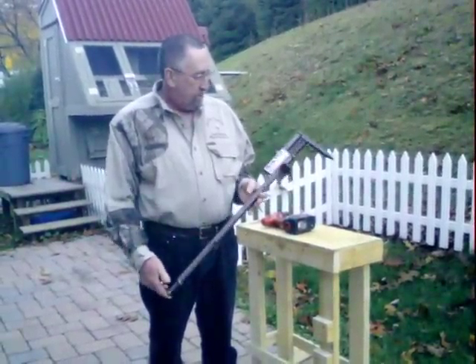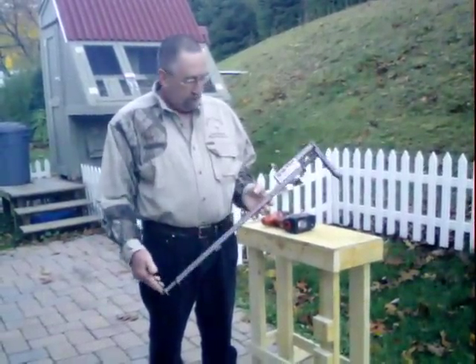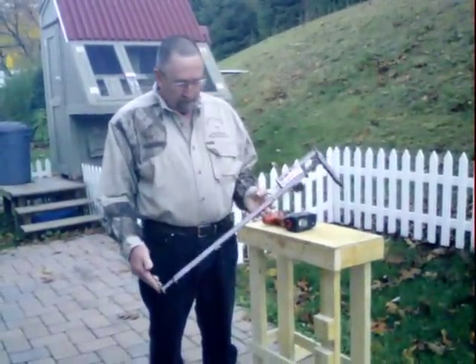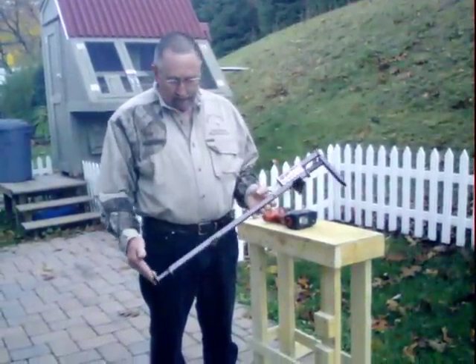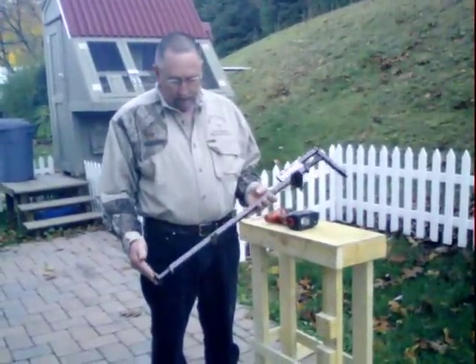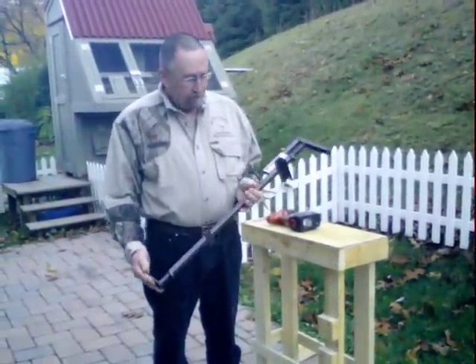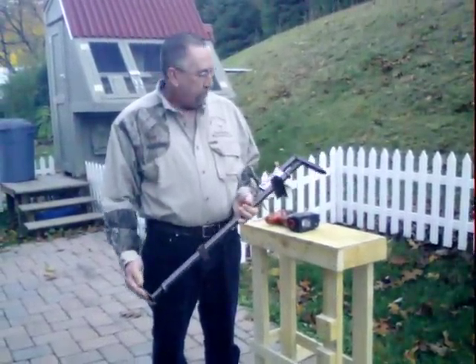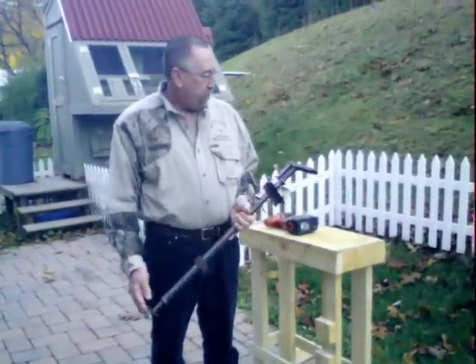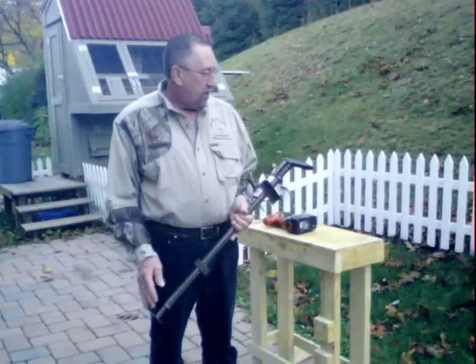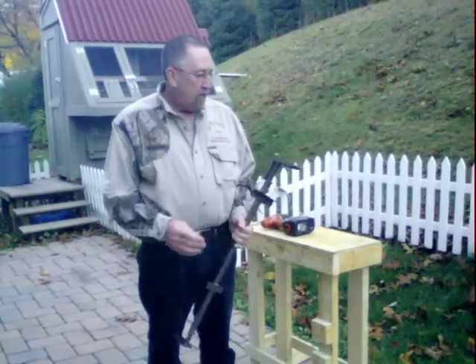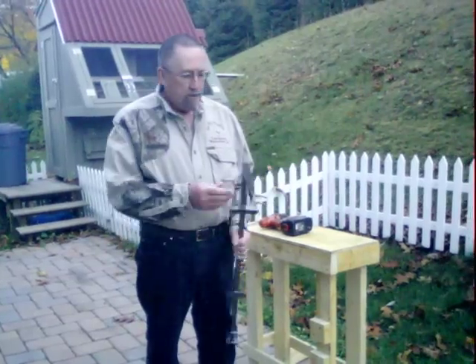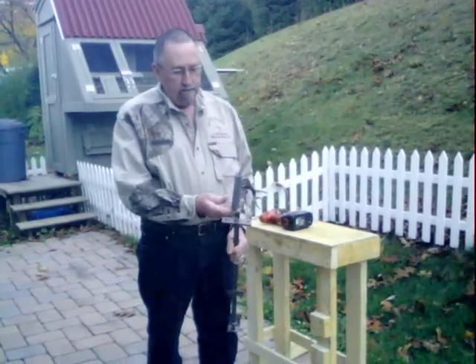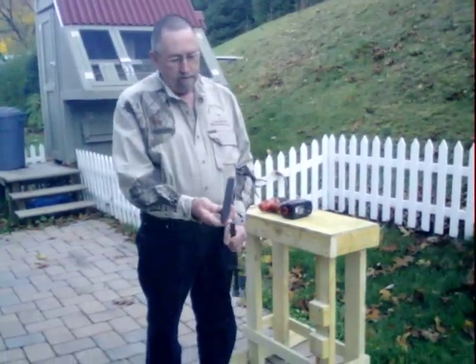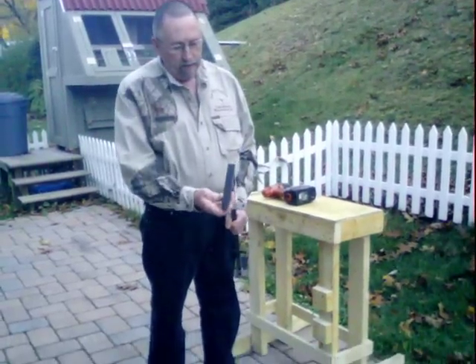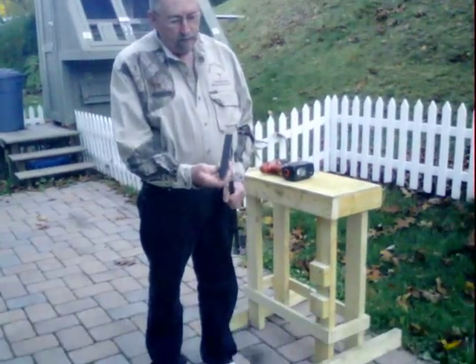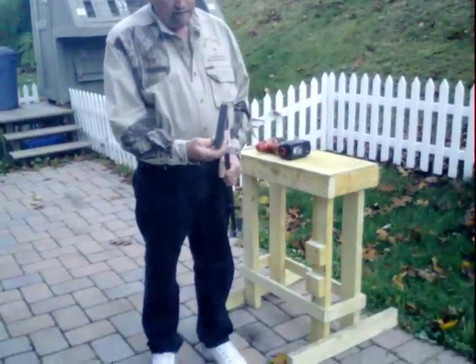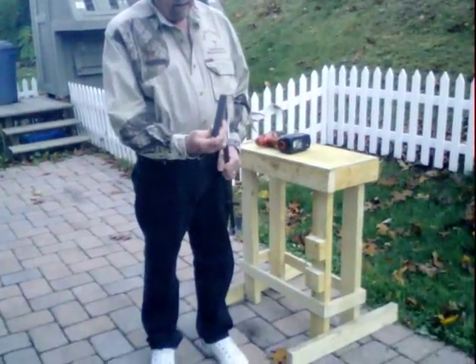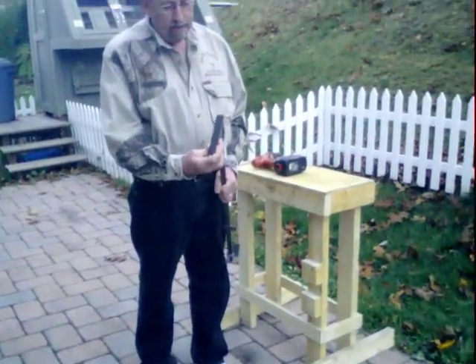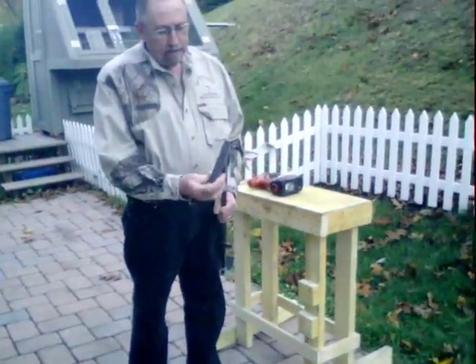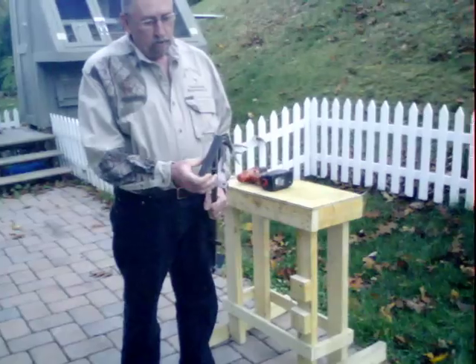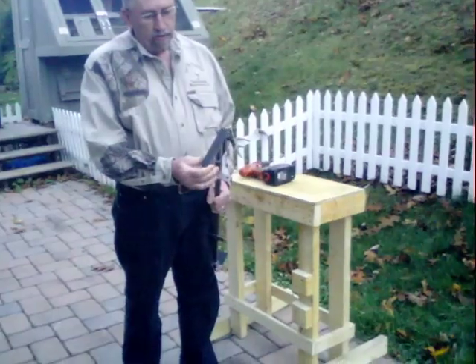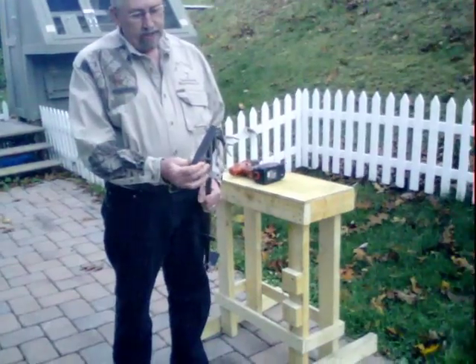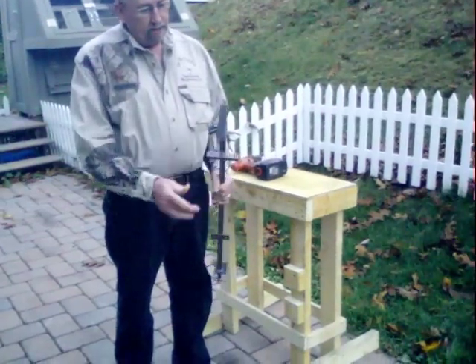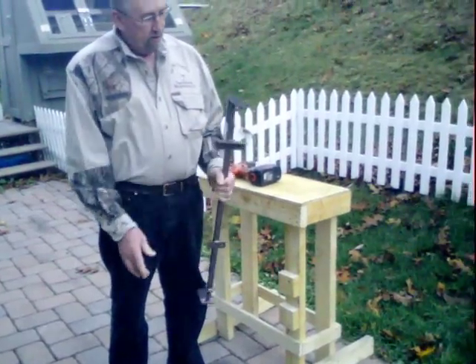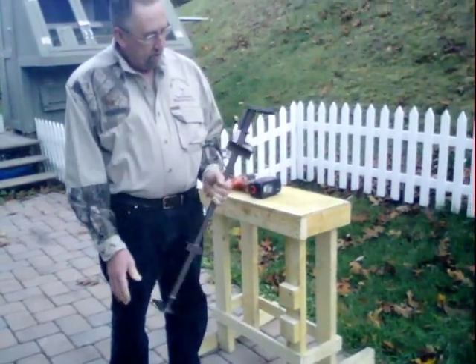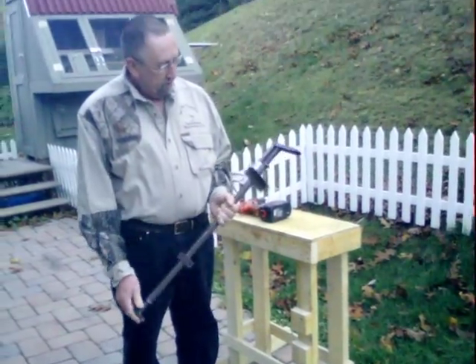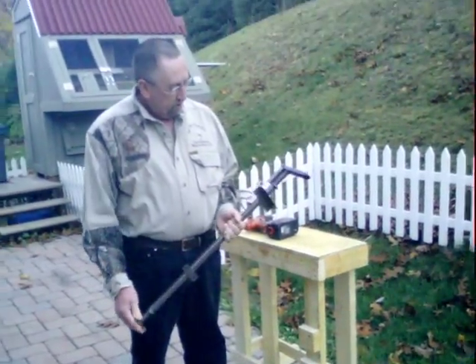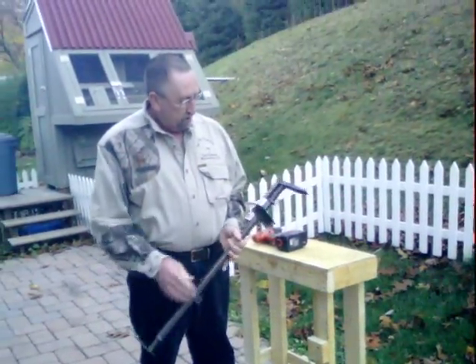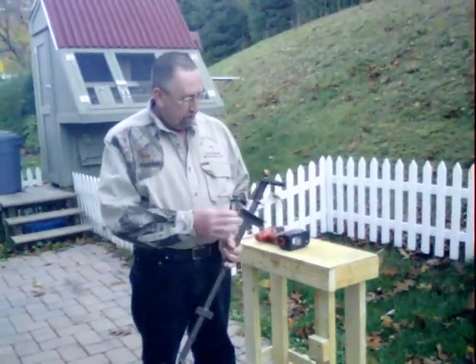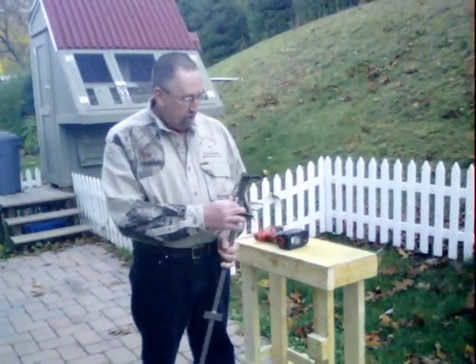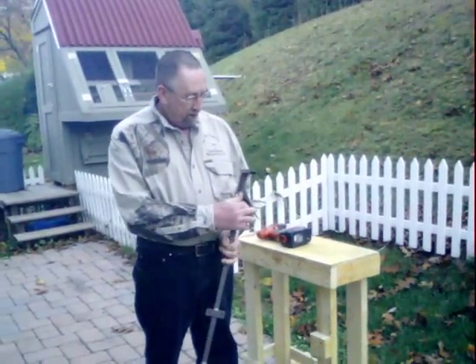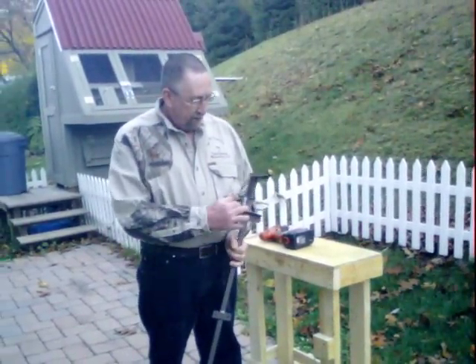This is basically it. It's got a one inch wide blade, a quarter inch thick. Two mounting brackets.